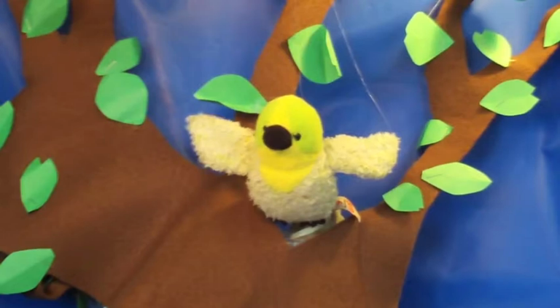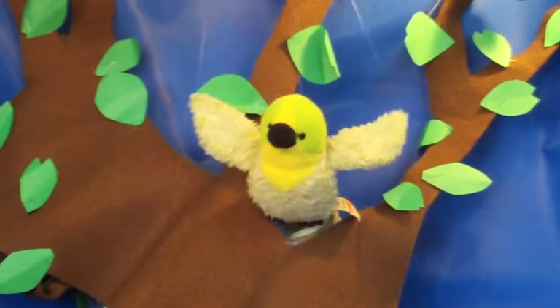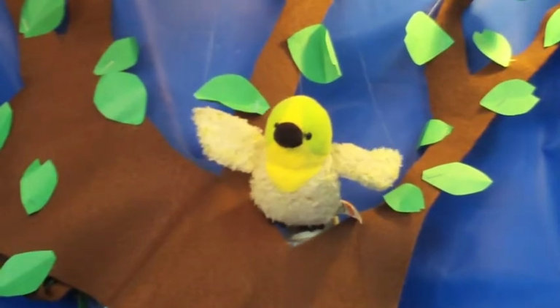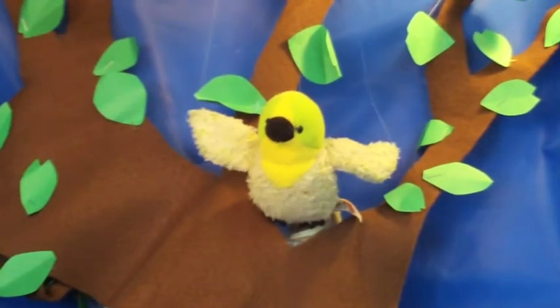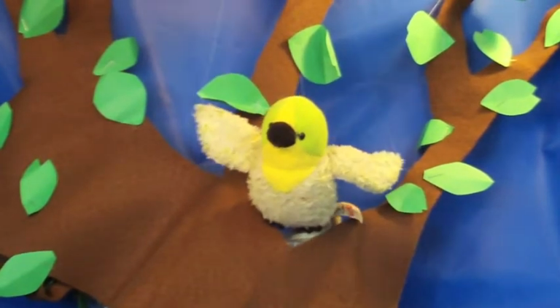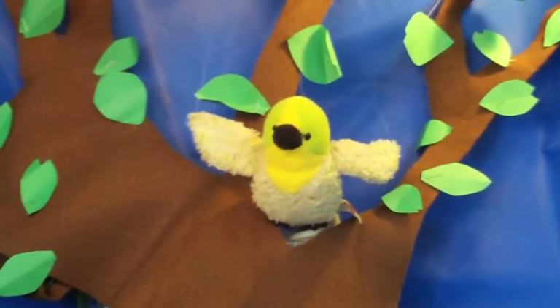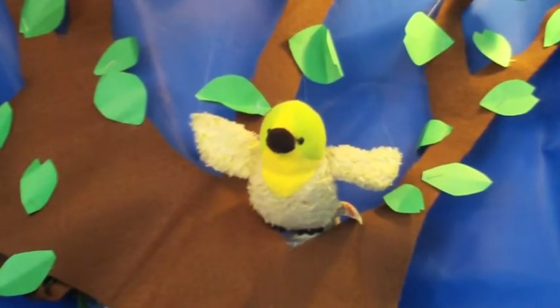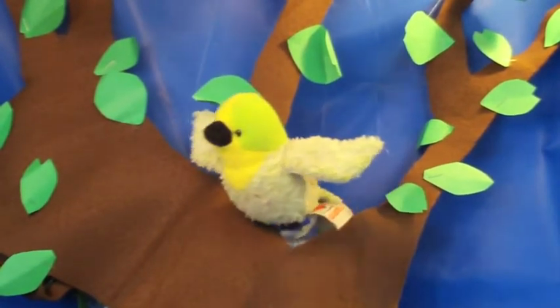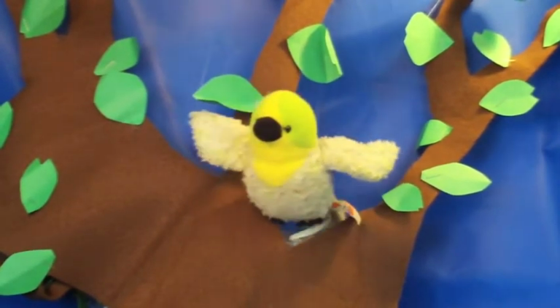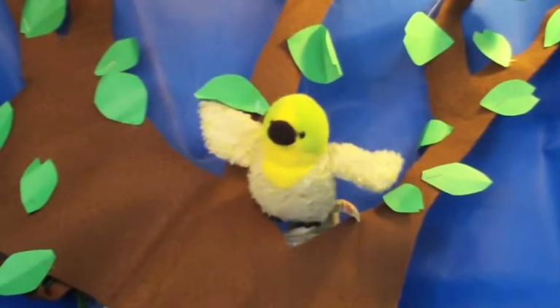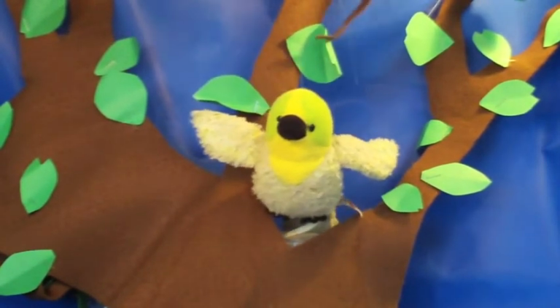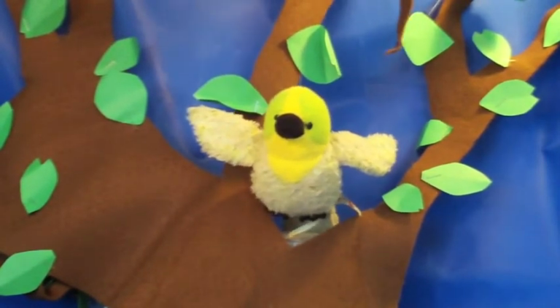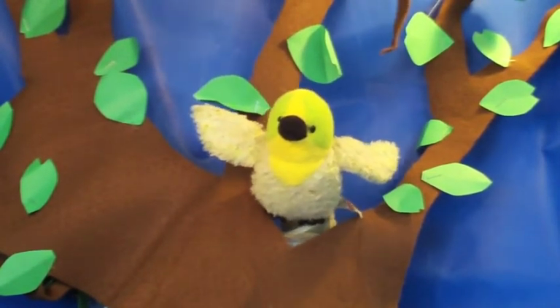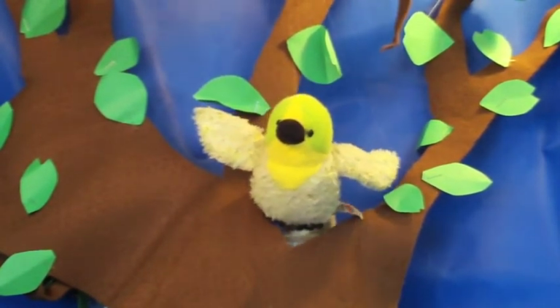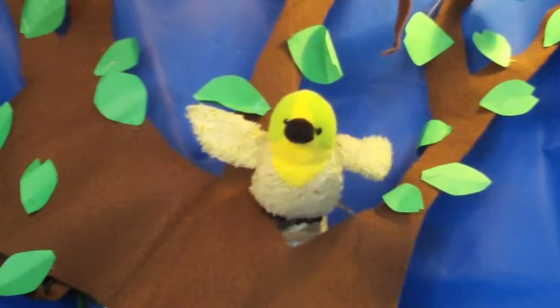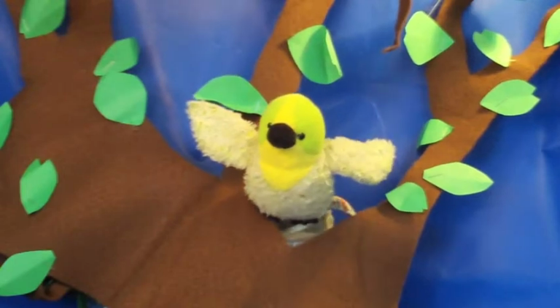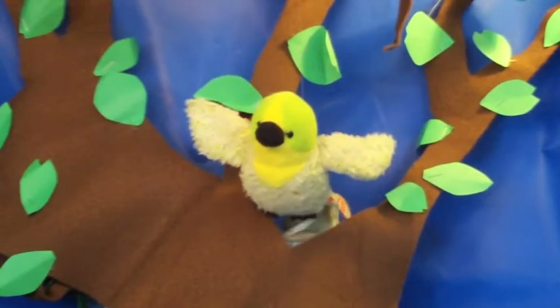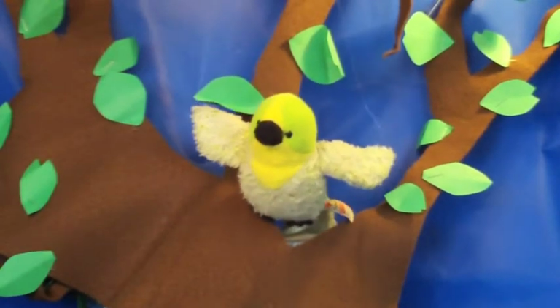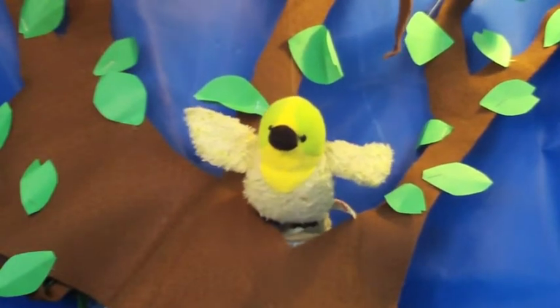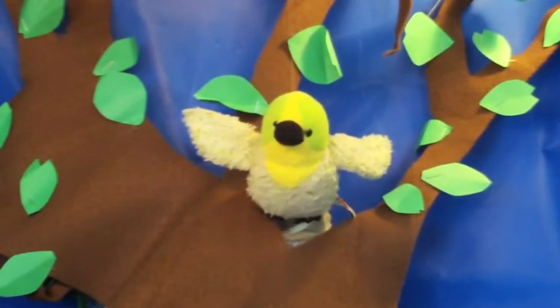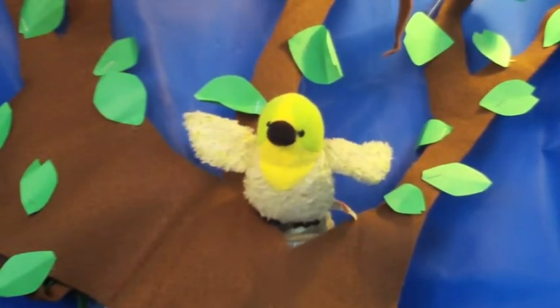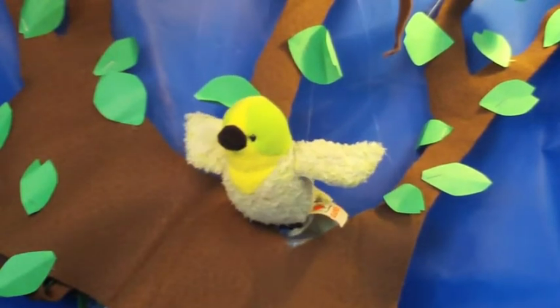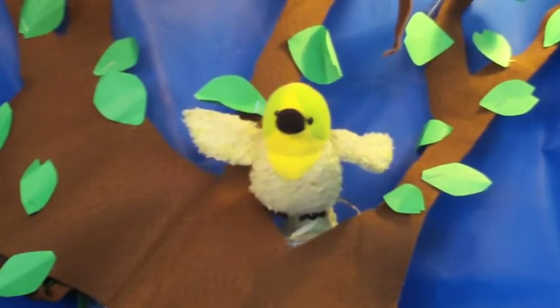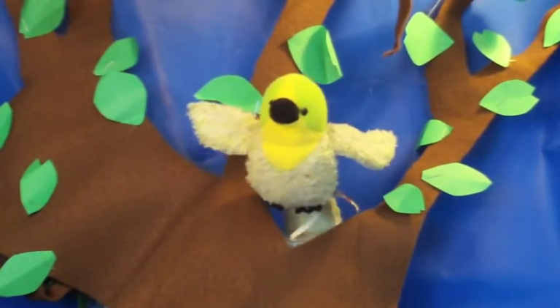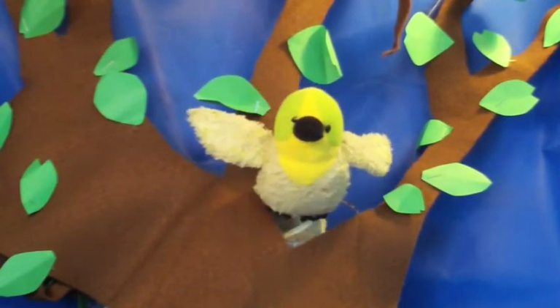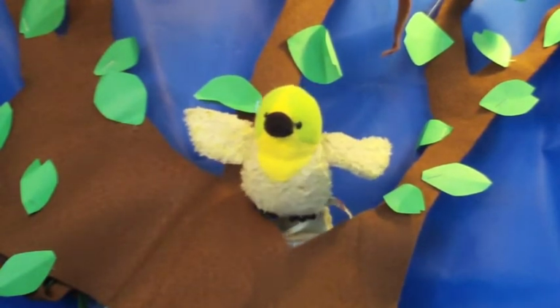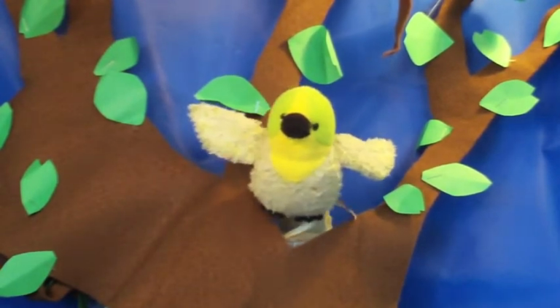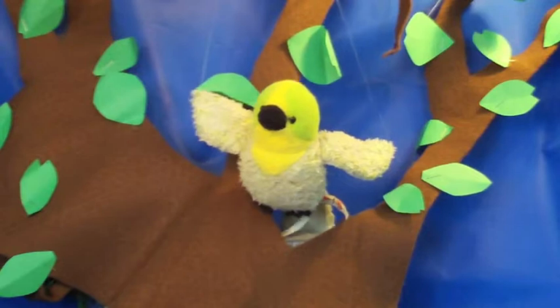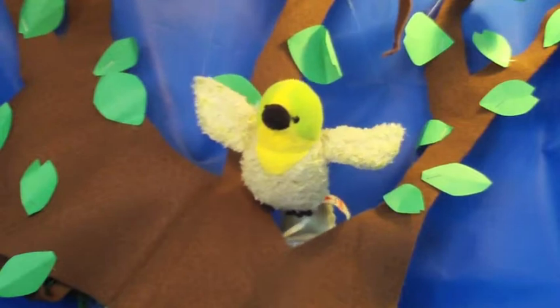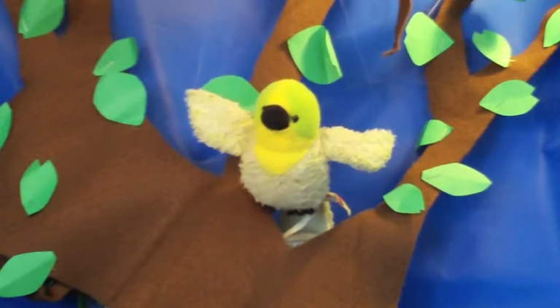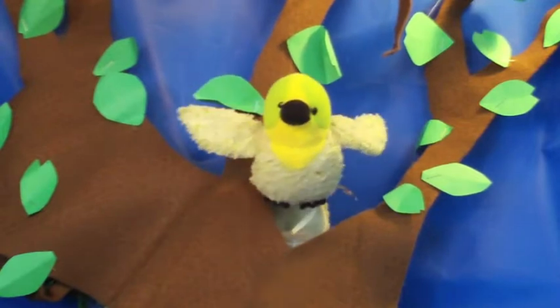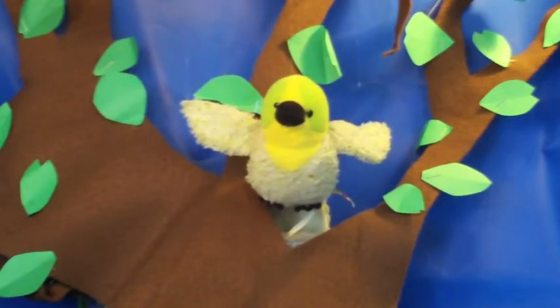The first bird is the budgie. Budgies are small. They are light green, but they can be other colors too. You can keep them as pets, but they are from Australia. They are very cute.